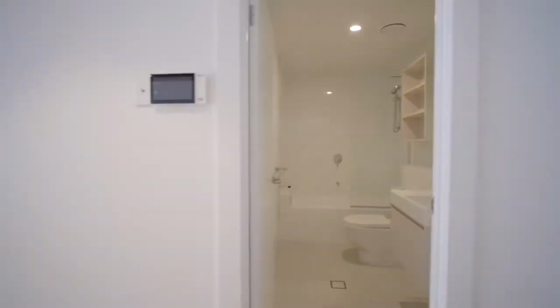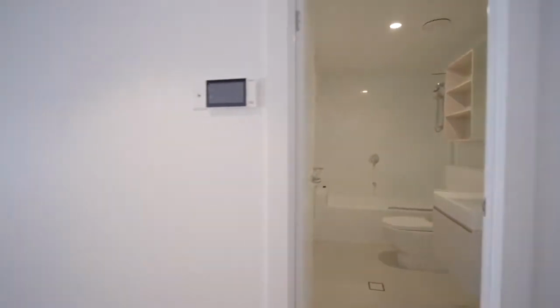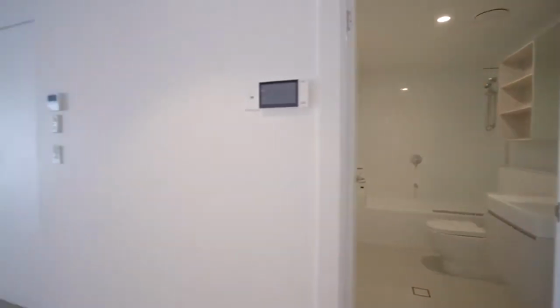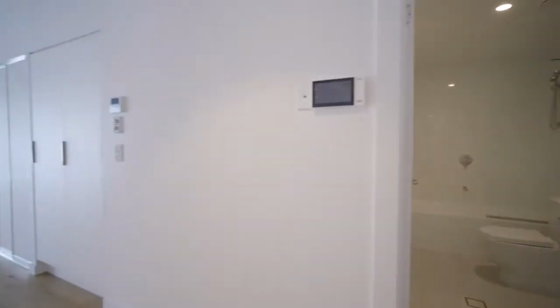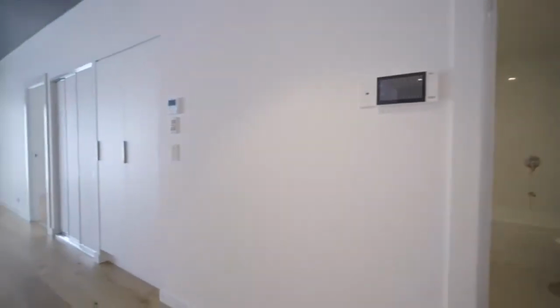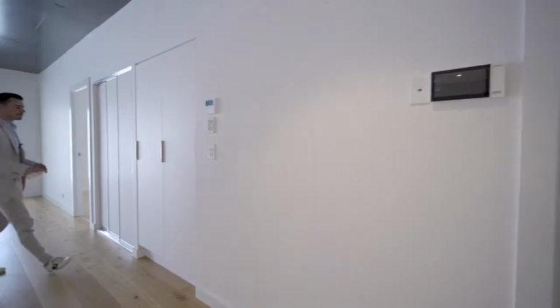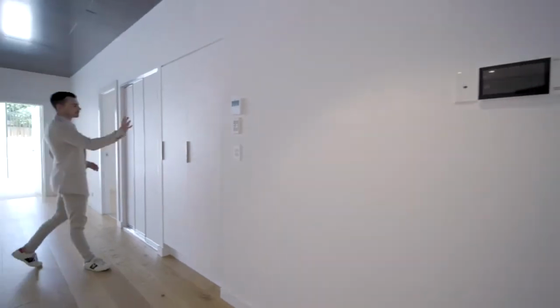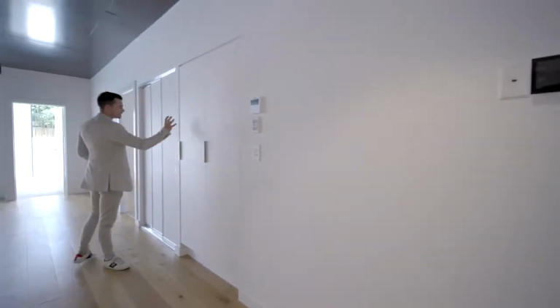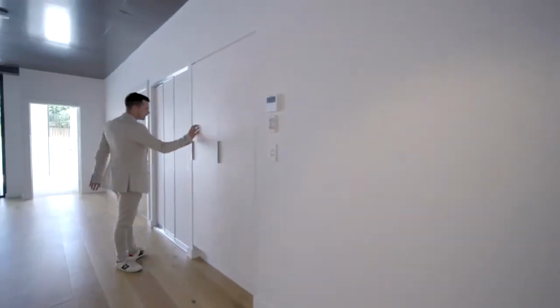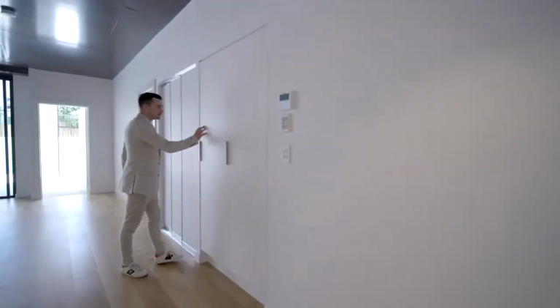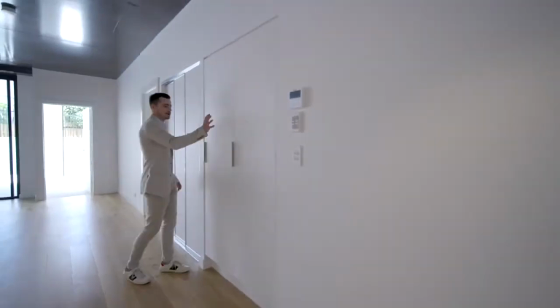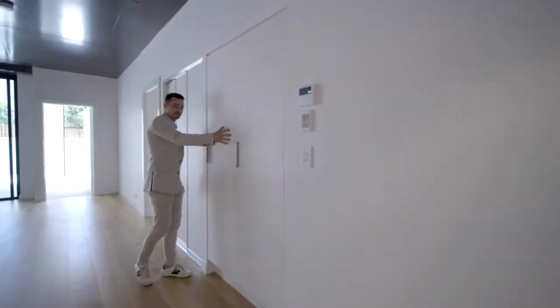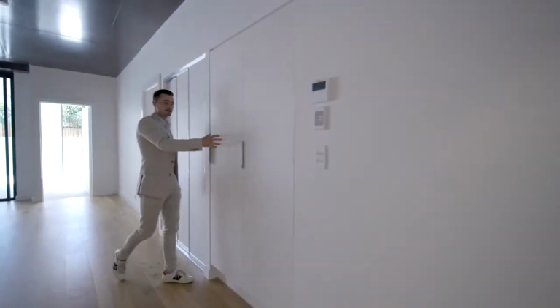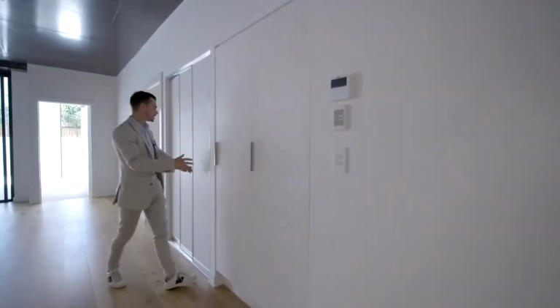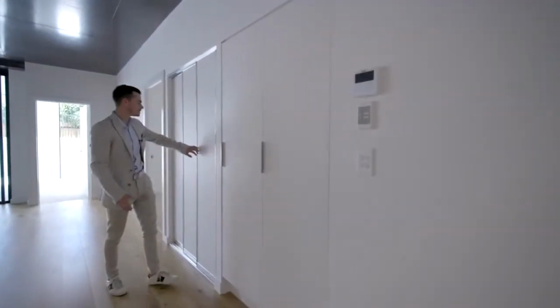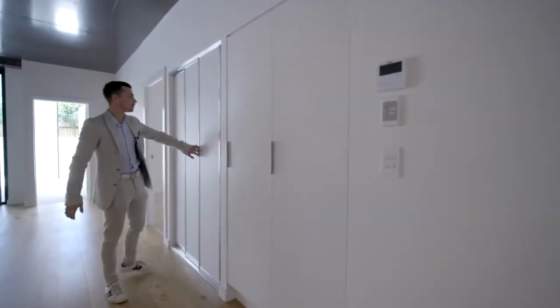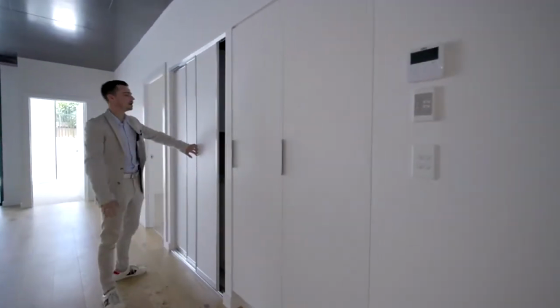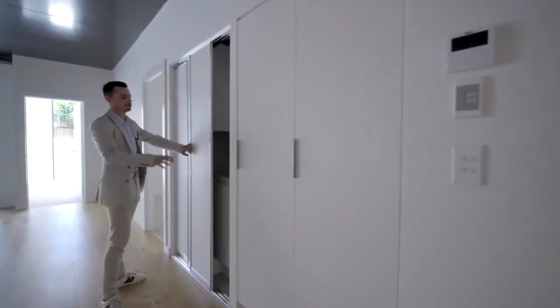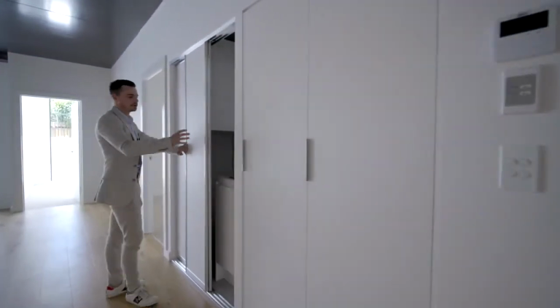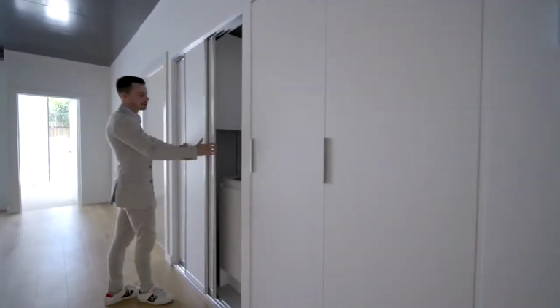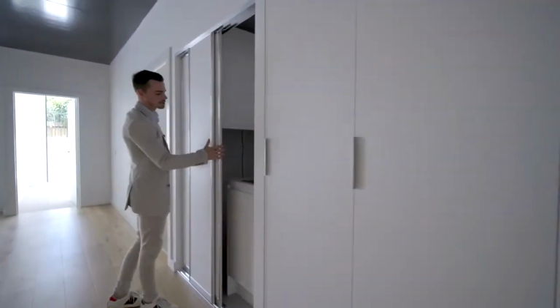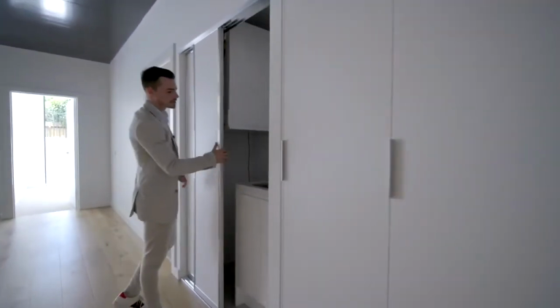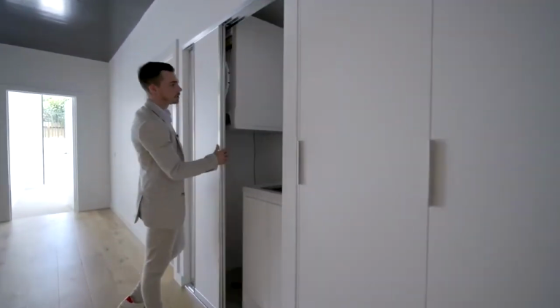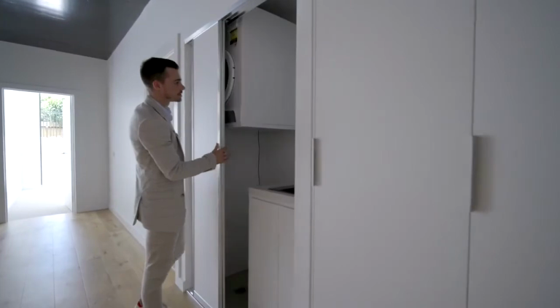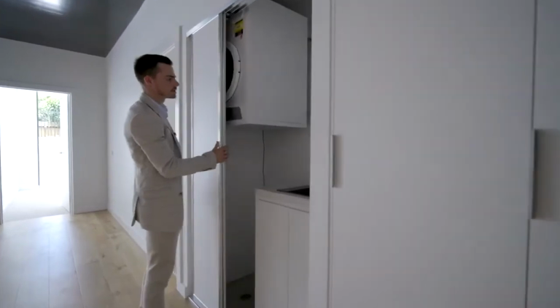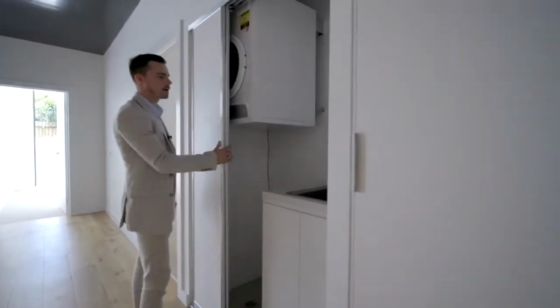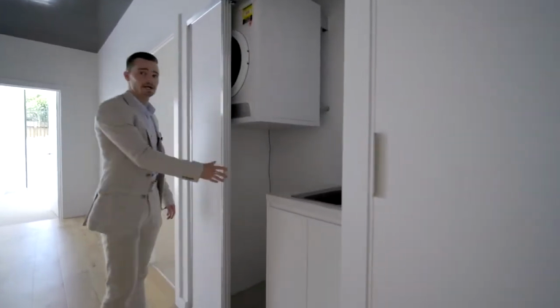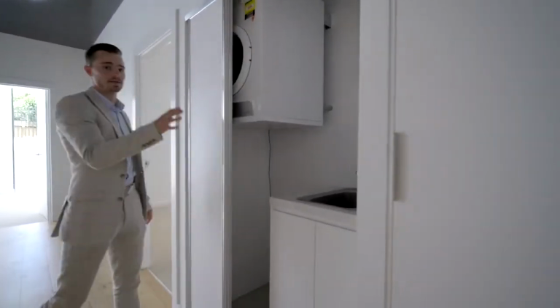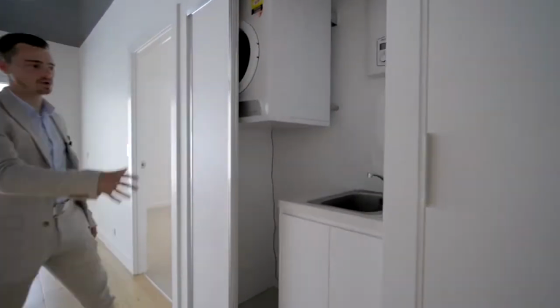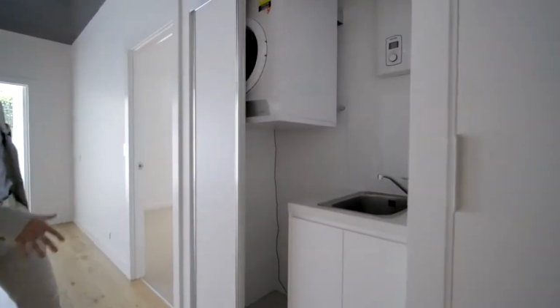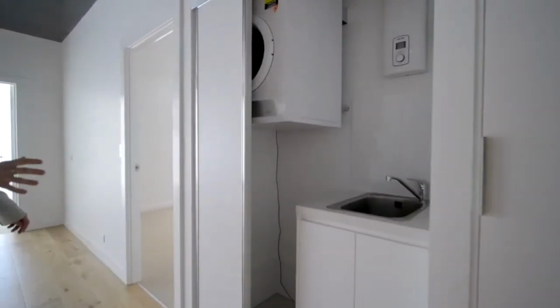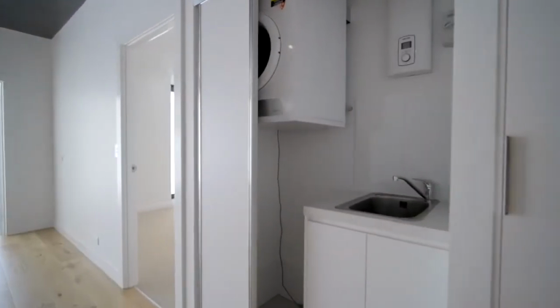There's also plenty of linen cupboard space here. You've got the laundry space which is tucked away, and they all come with dryers.